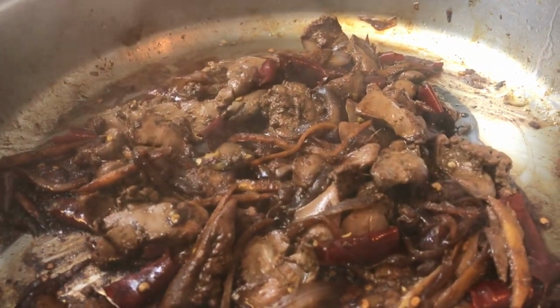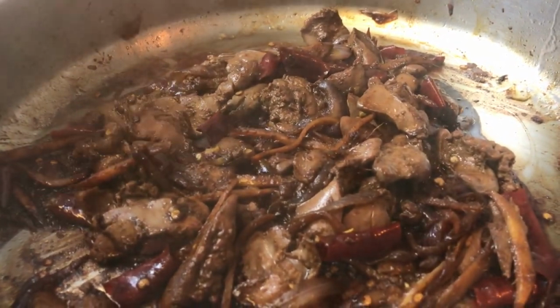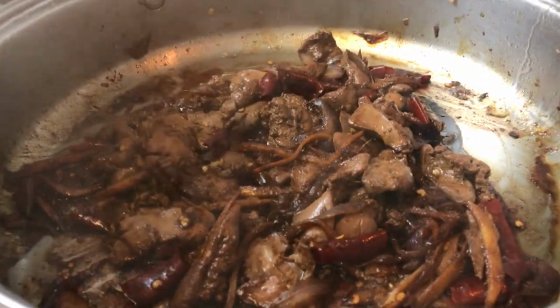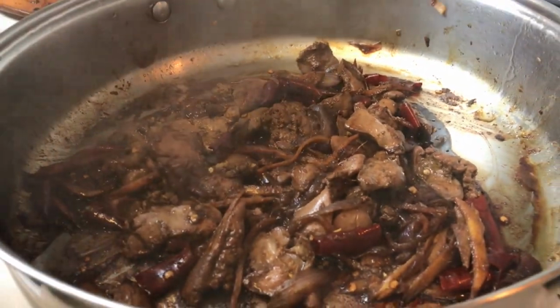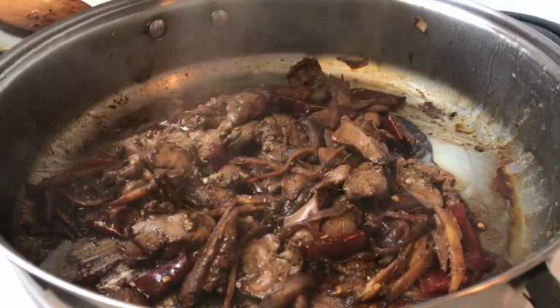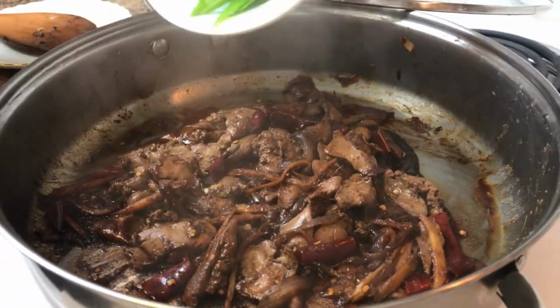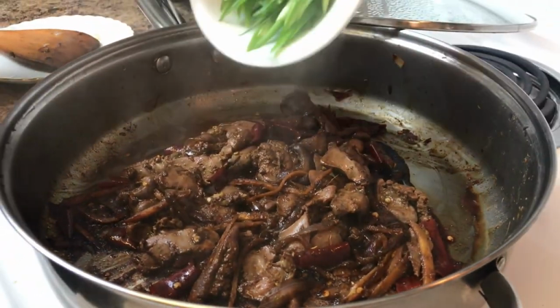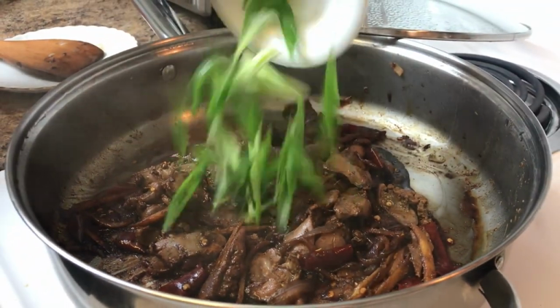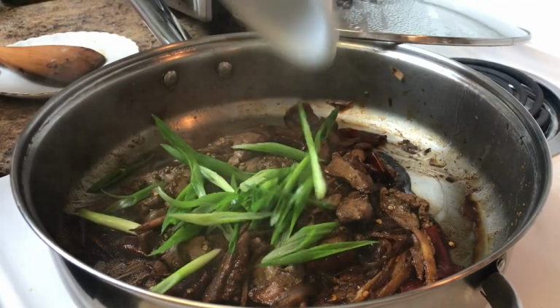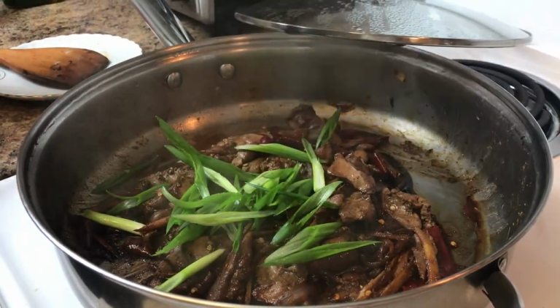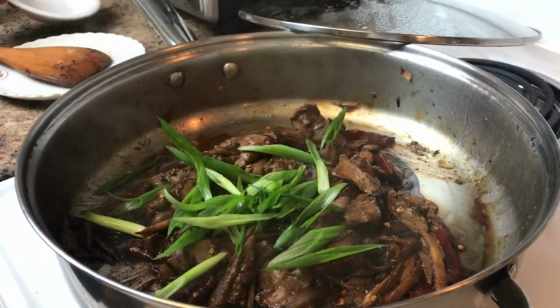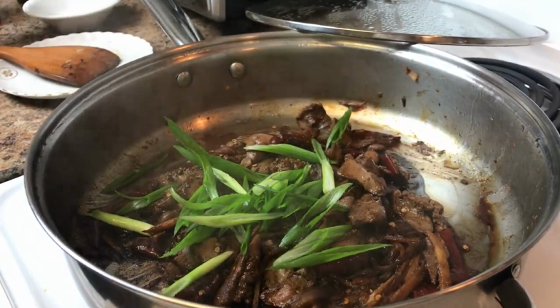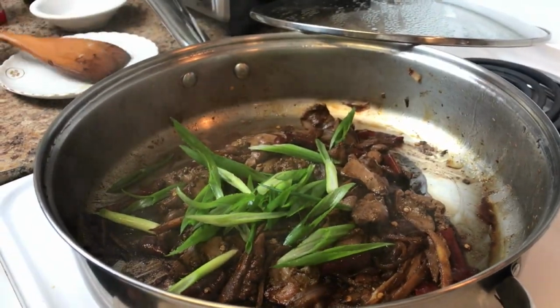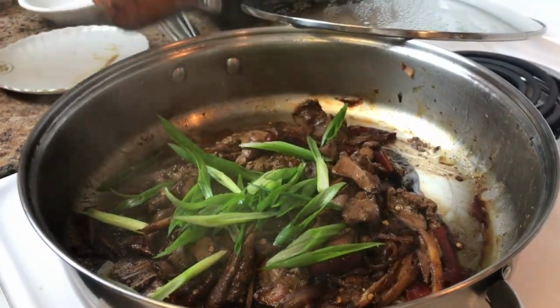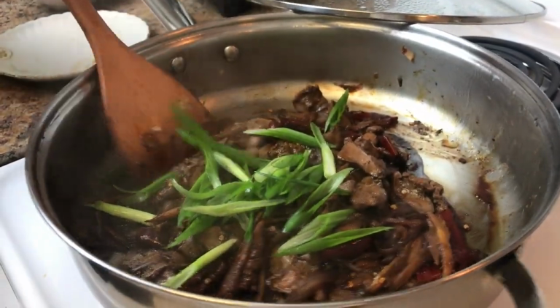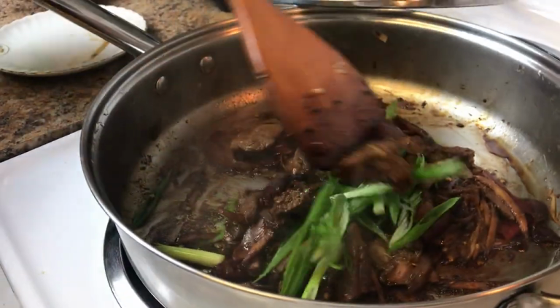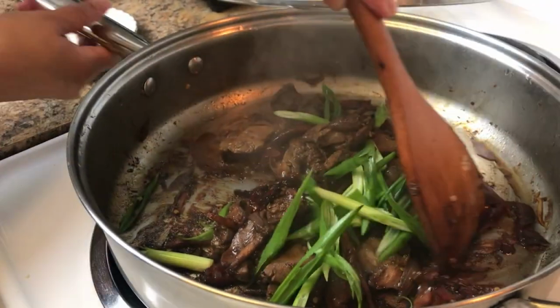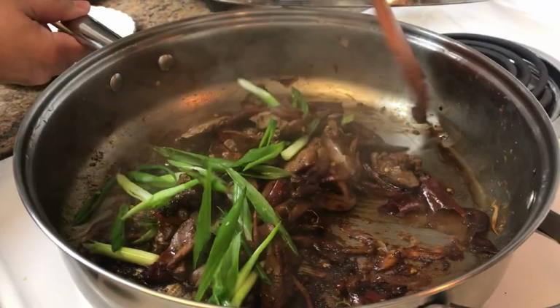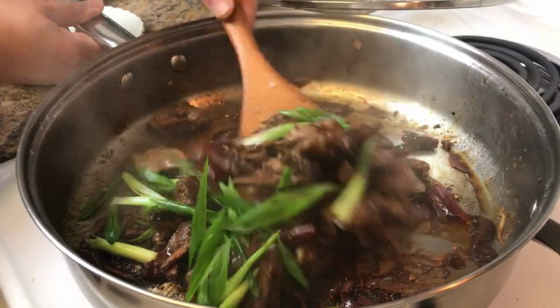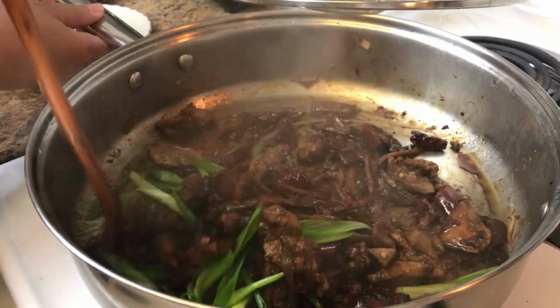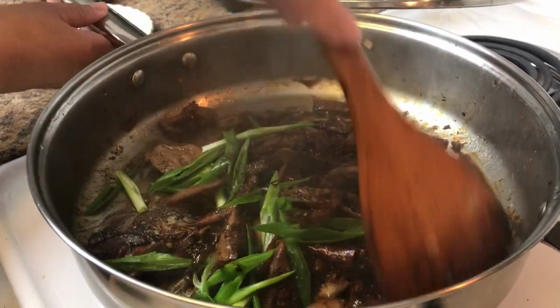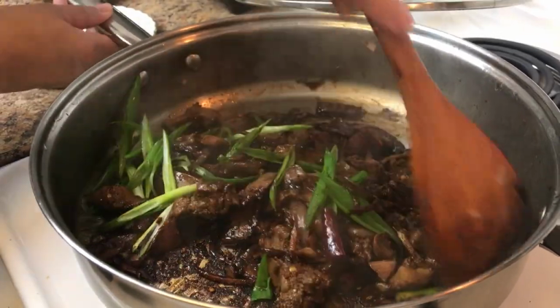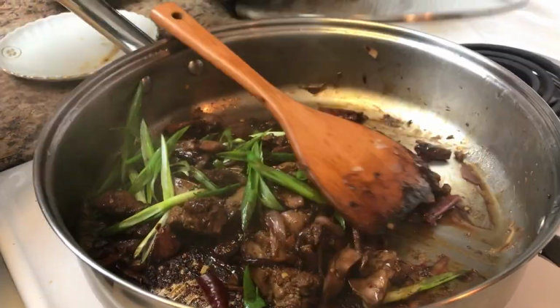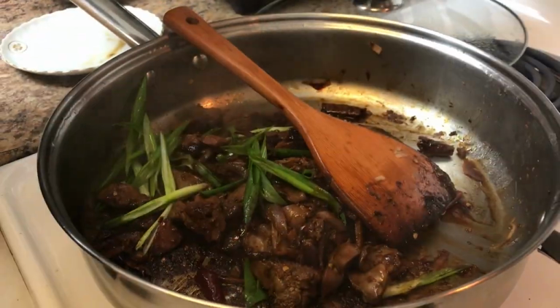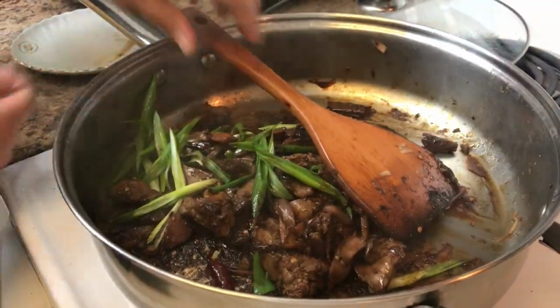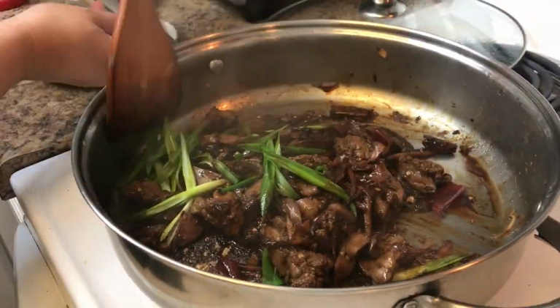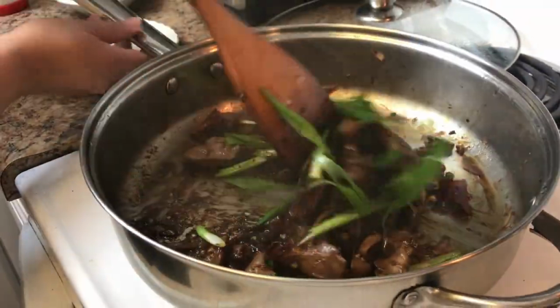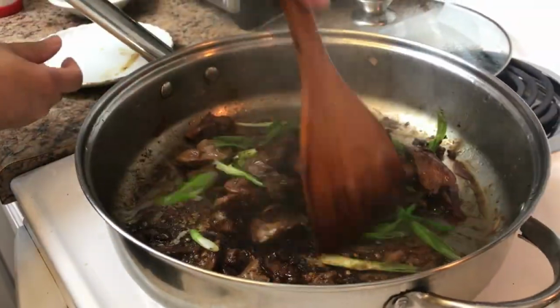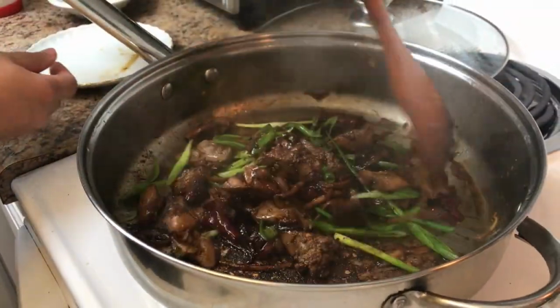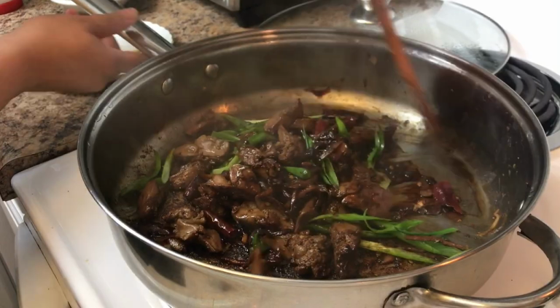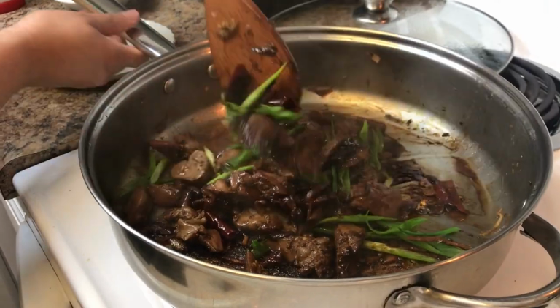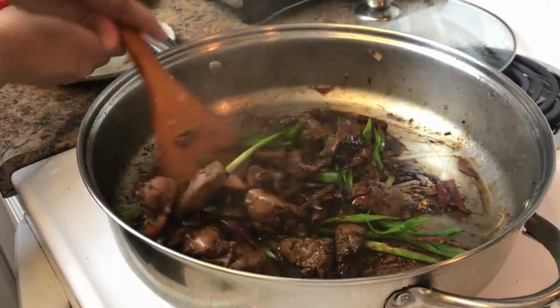Okay now let's garnish this with spring onions. Look at that. Stir it some more. Turn off the heat. And she's done.